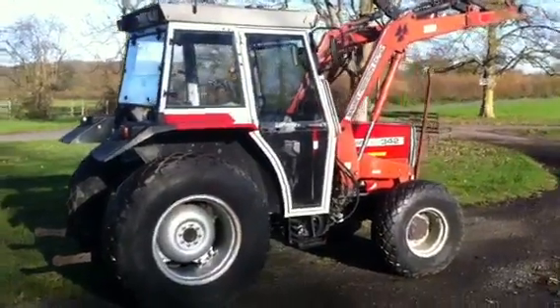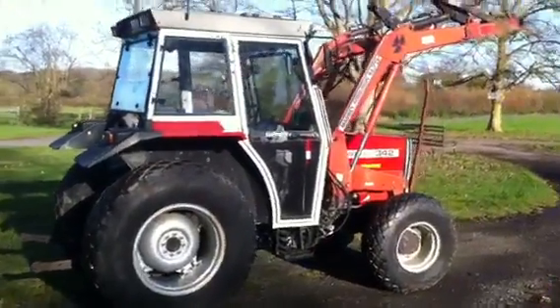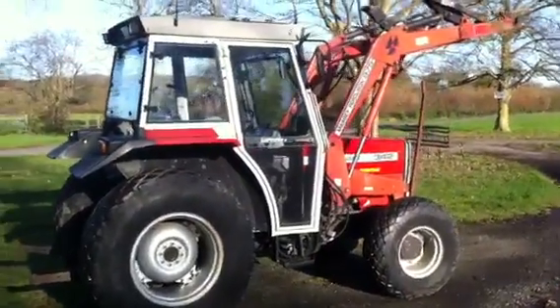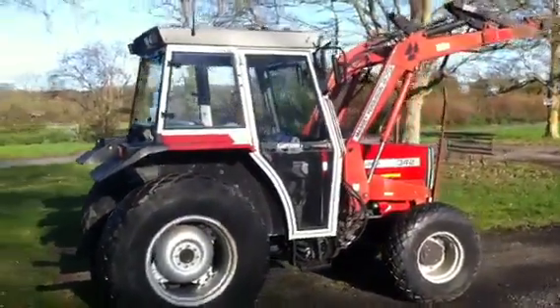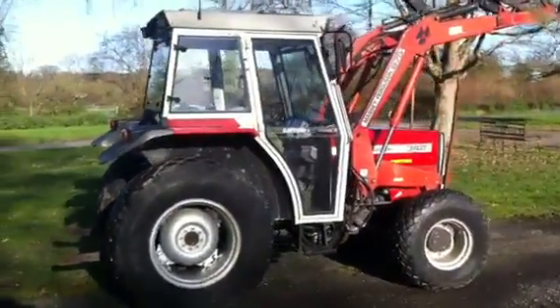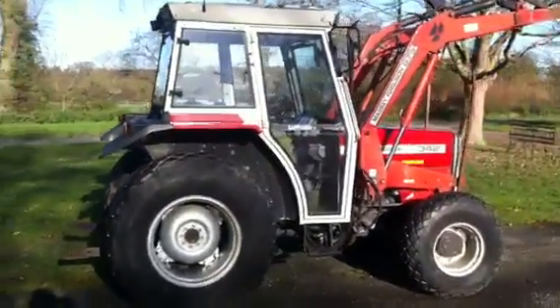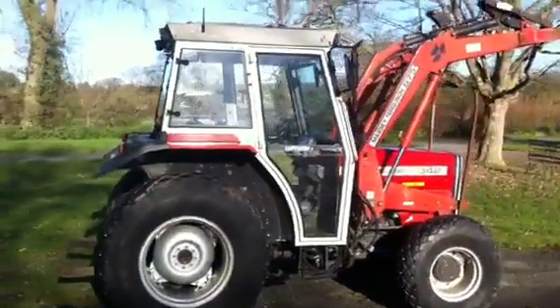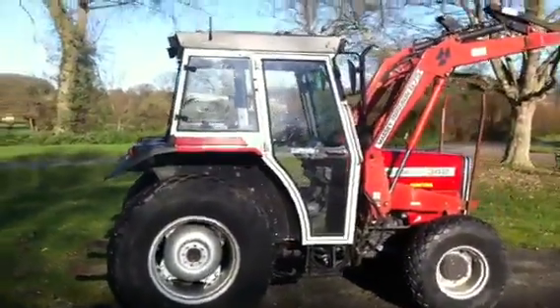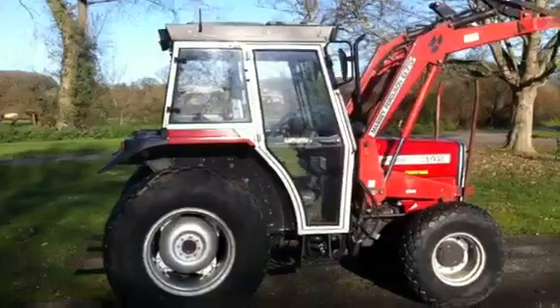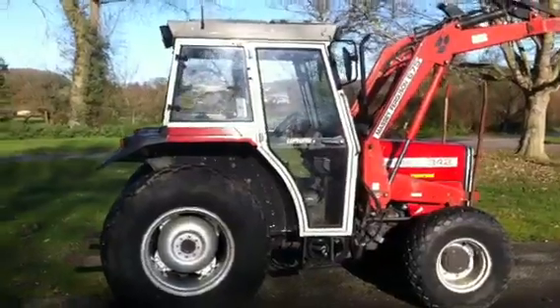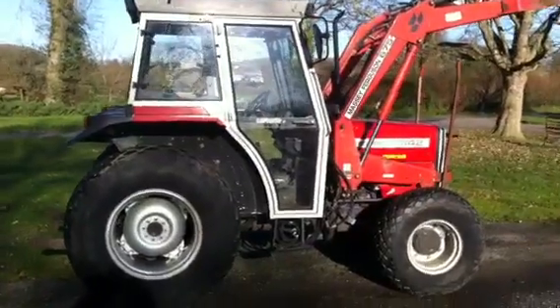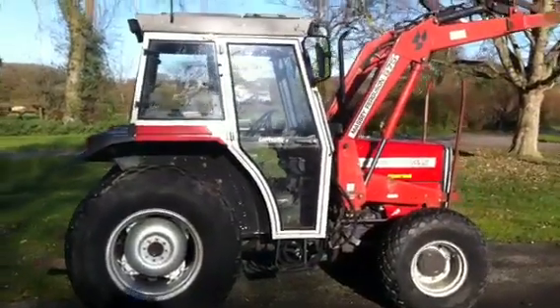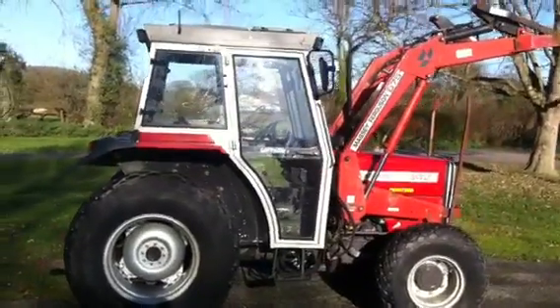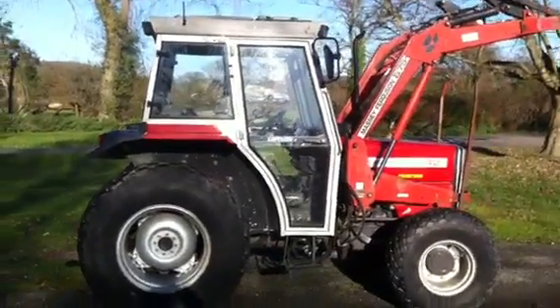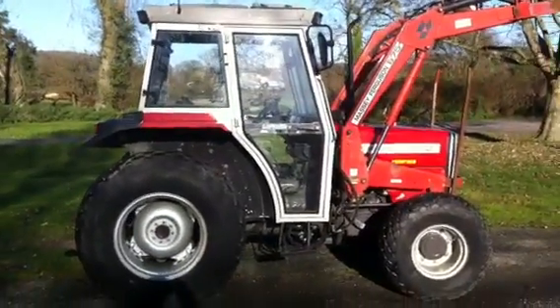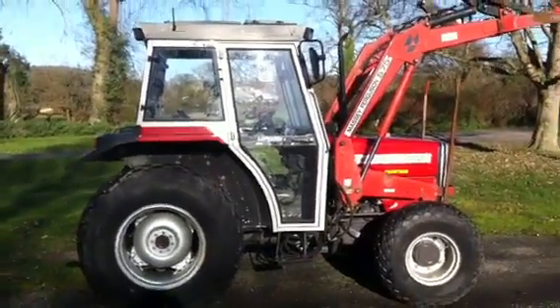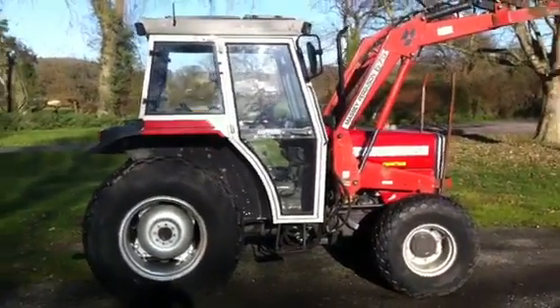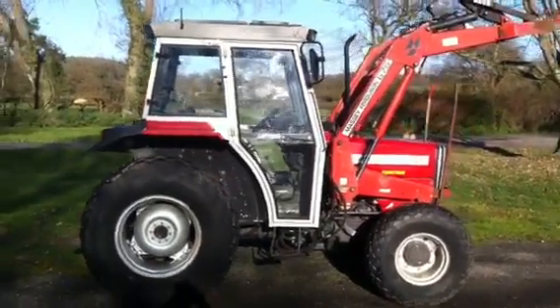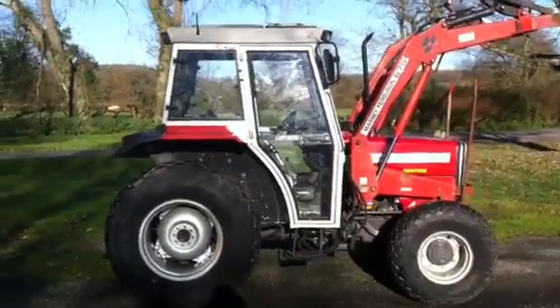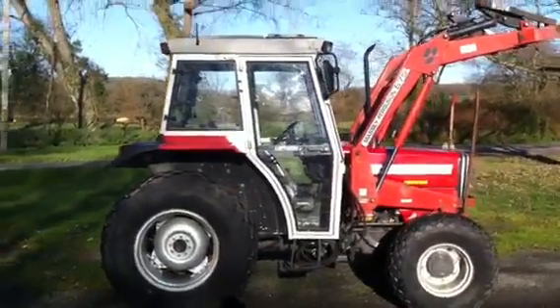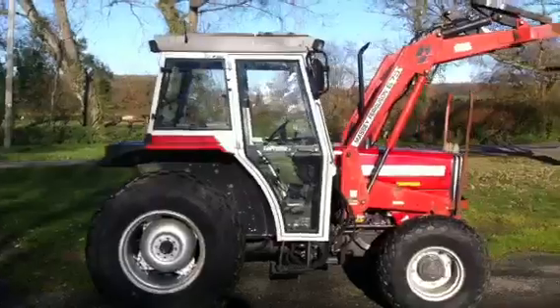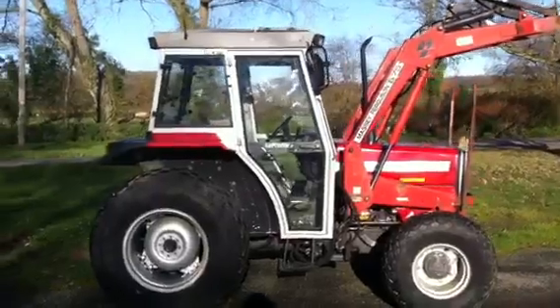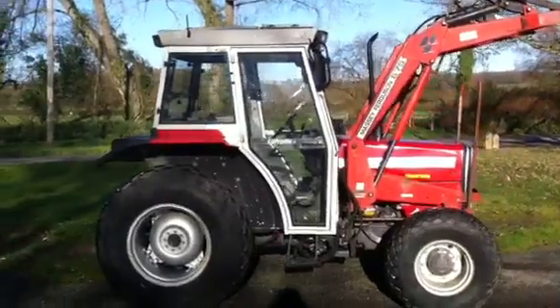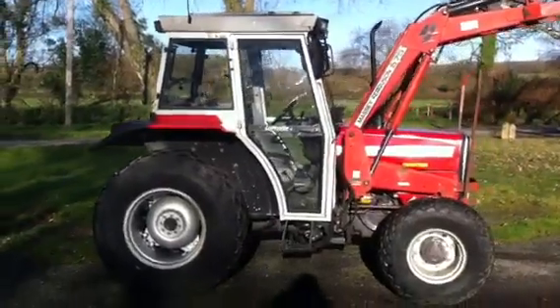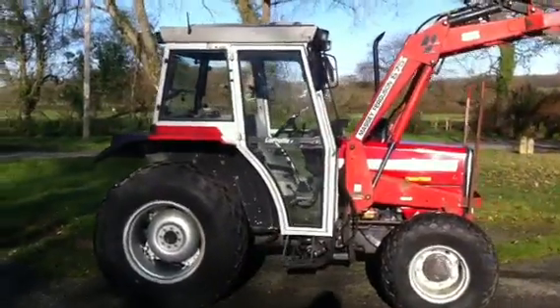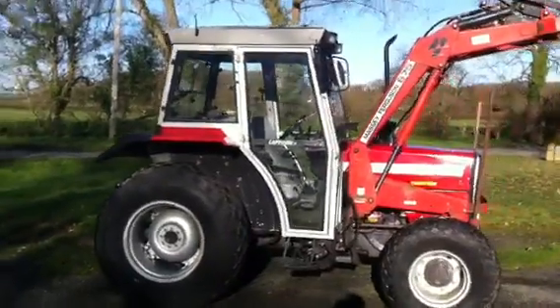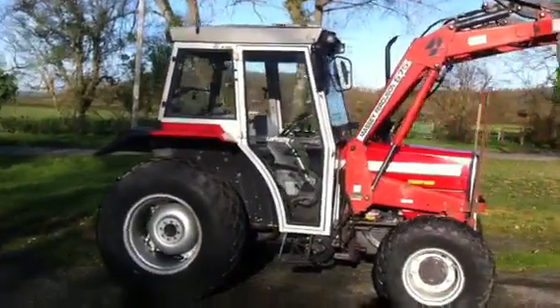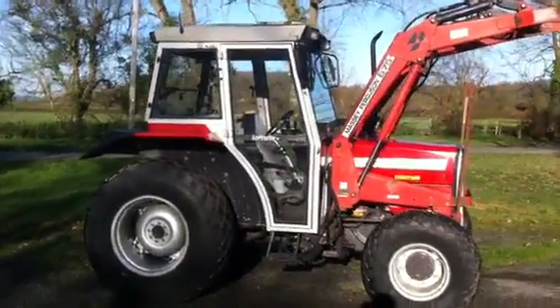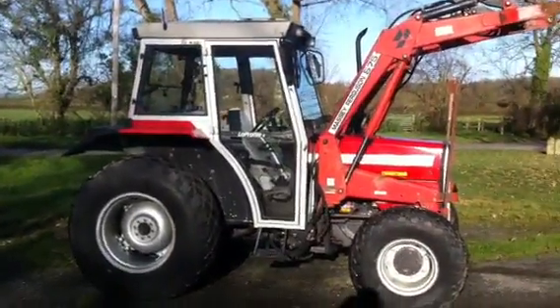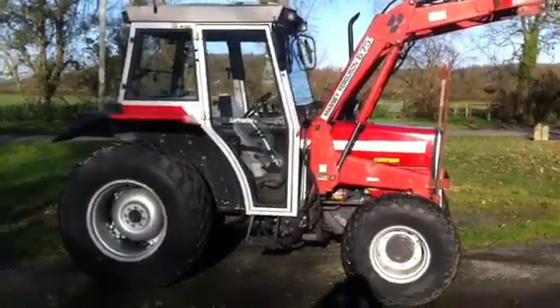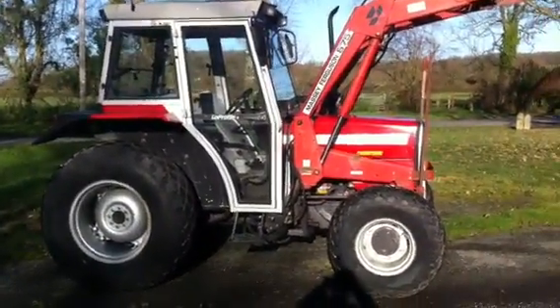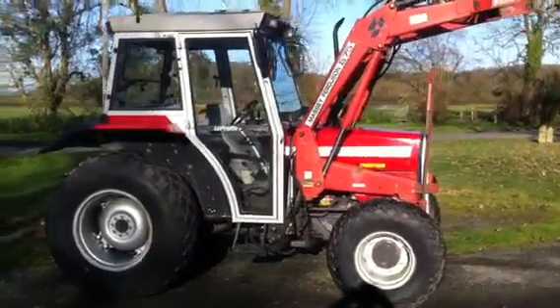So we've got a Massey 342. It's a four-wheel drive tractor, fitted with the Lowline Plus cab. Quite a late tractor for the 300 series, it's a P-plate, 96 registered.